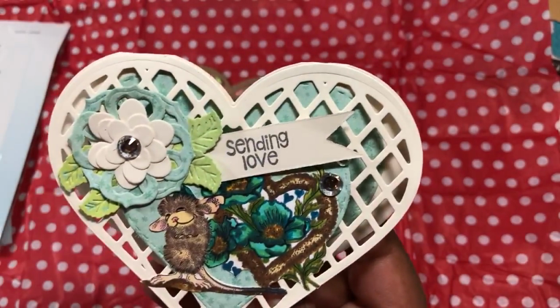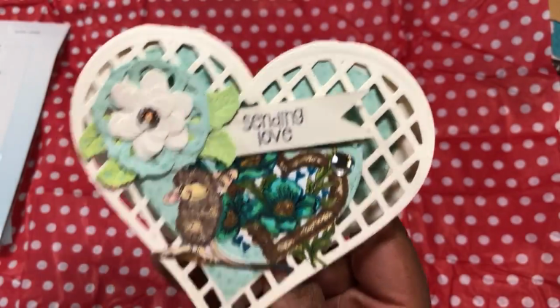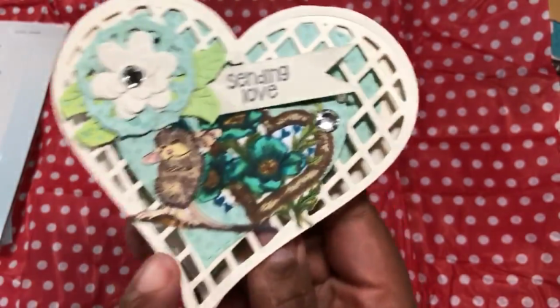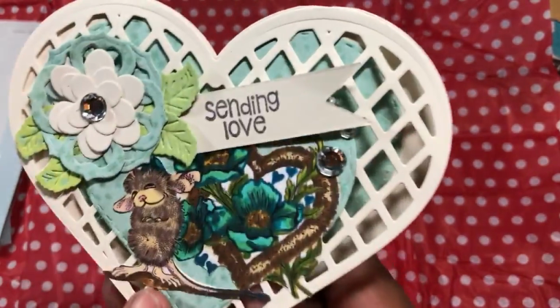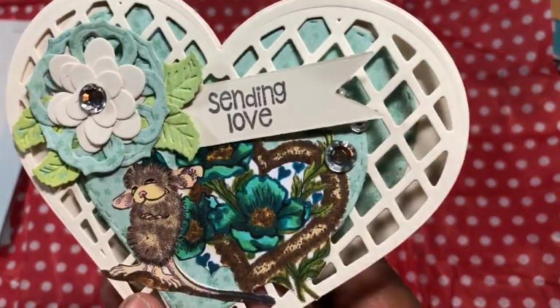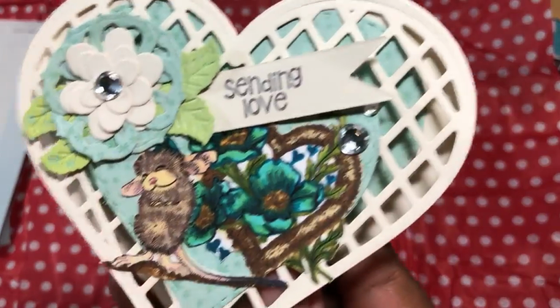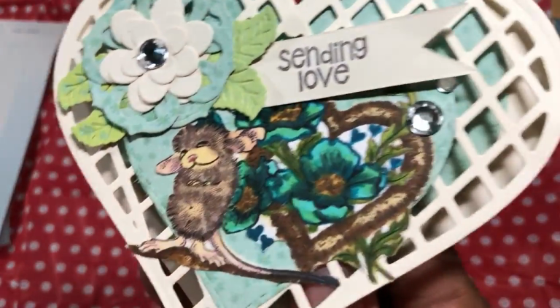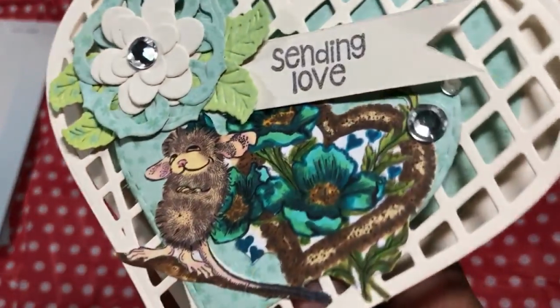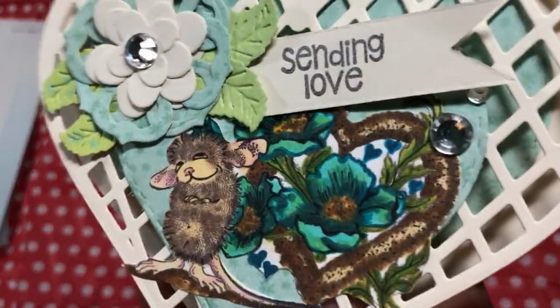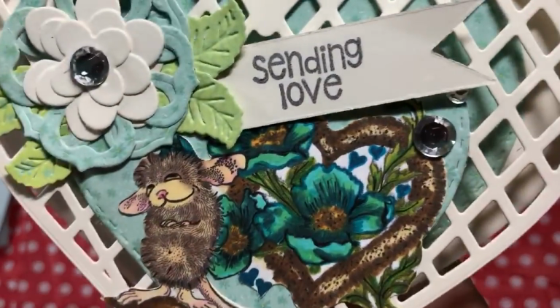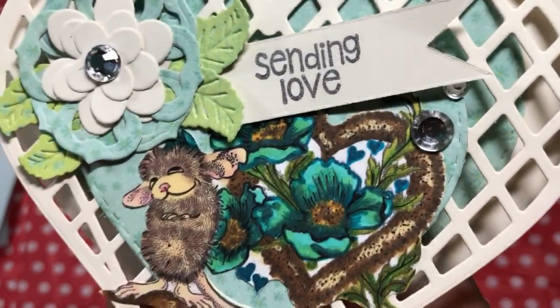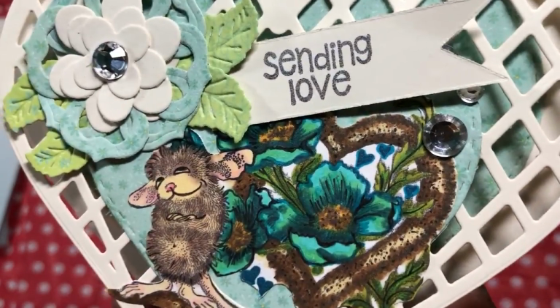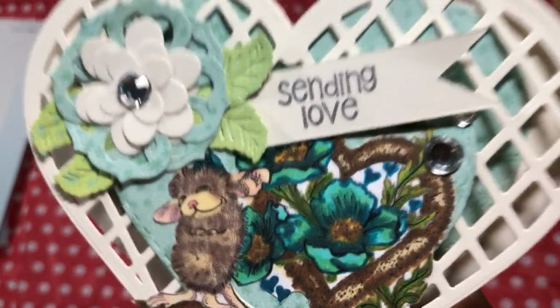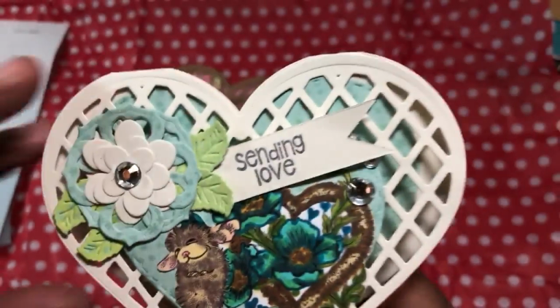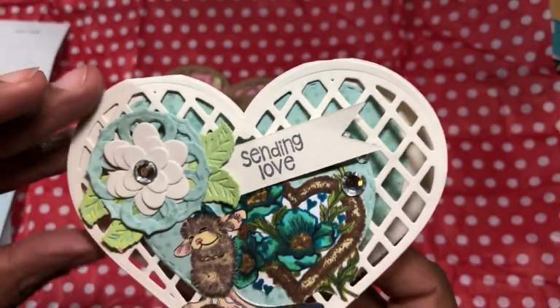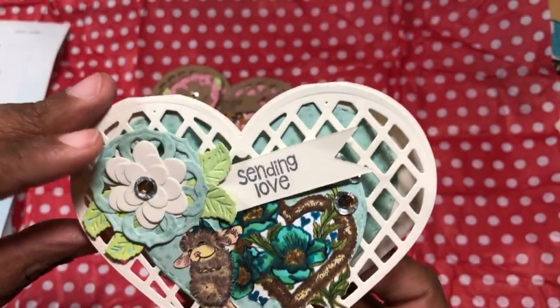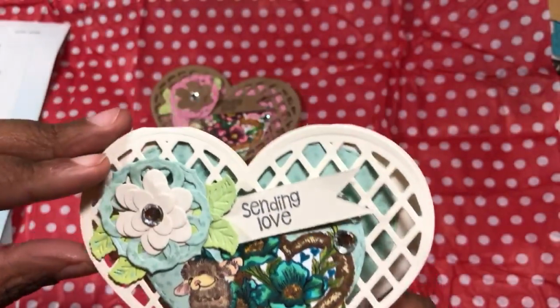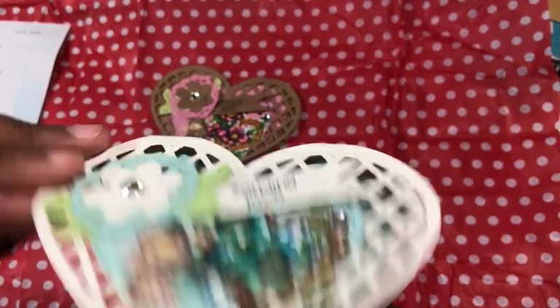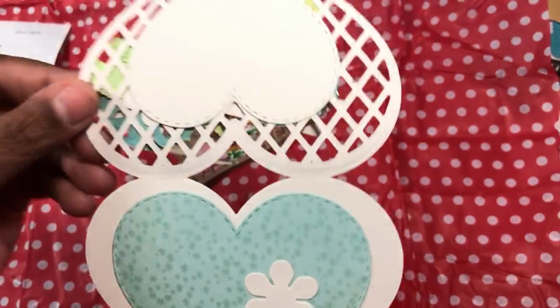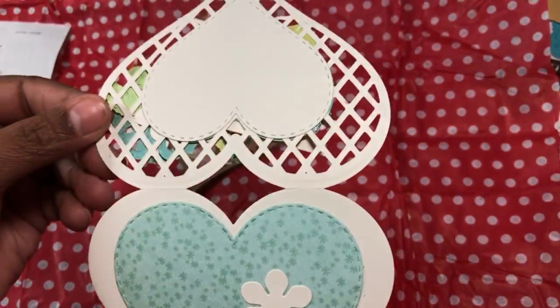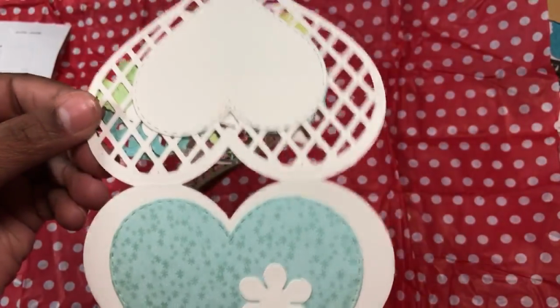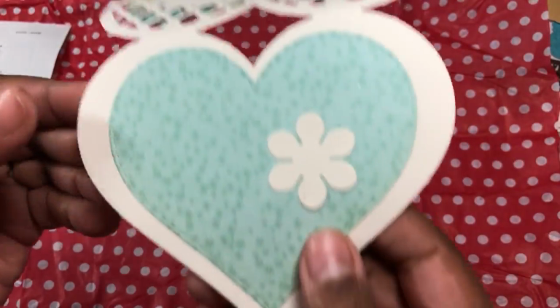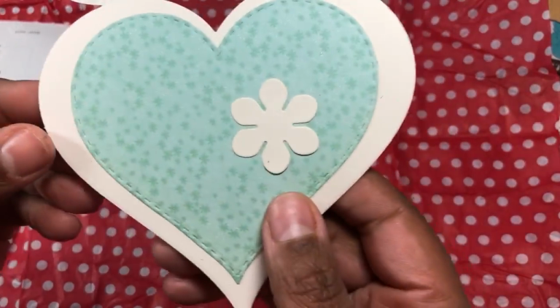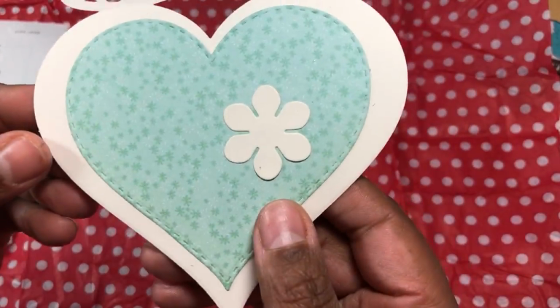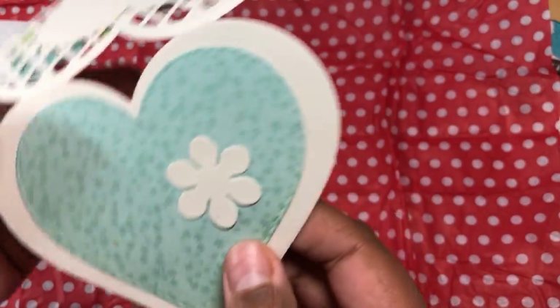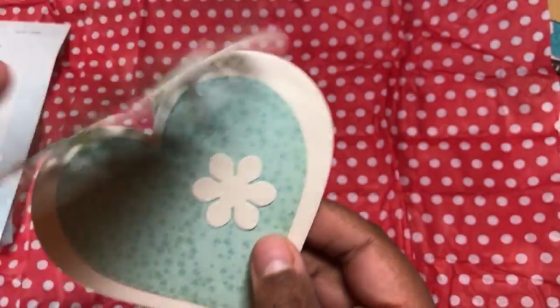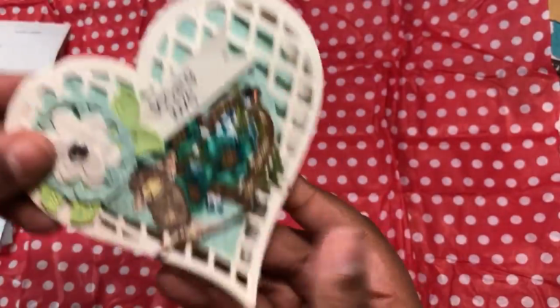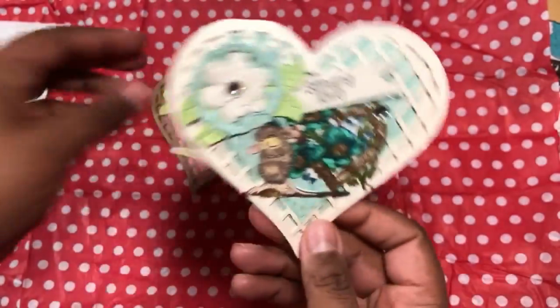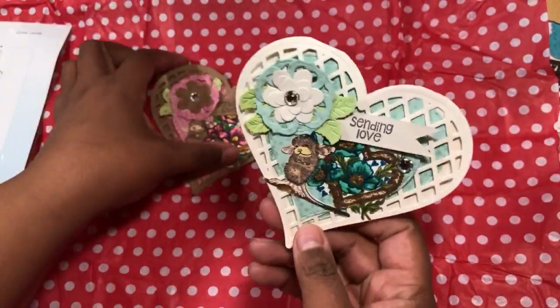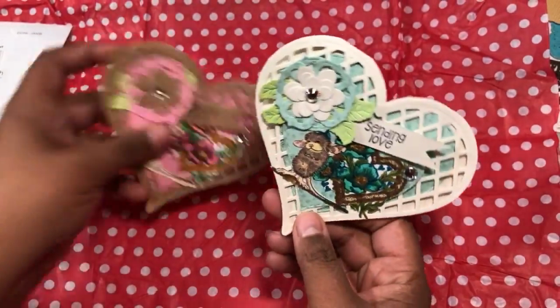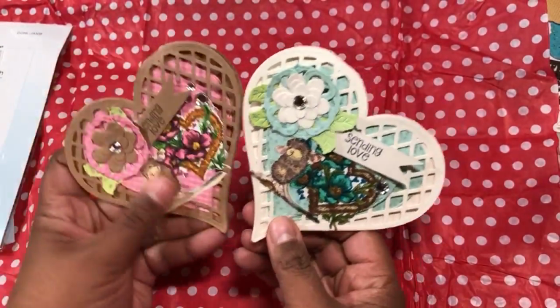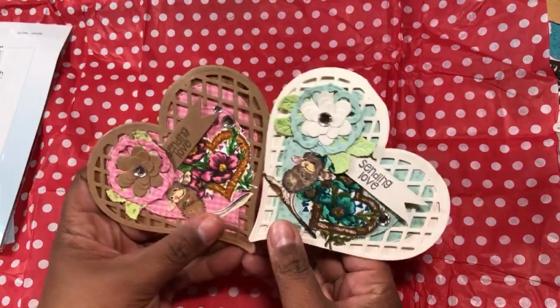Then I did one in a different color scheme — same everything, cute as a button! Look at it, so adorable. Same thing, but I used cream and blue. So those are my two darling little House Mouse cards.